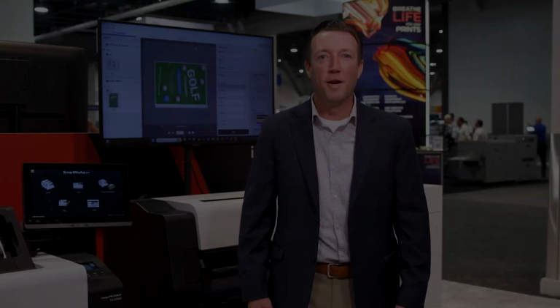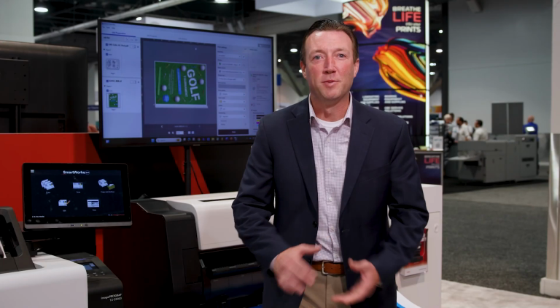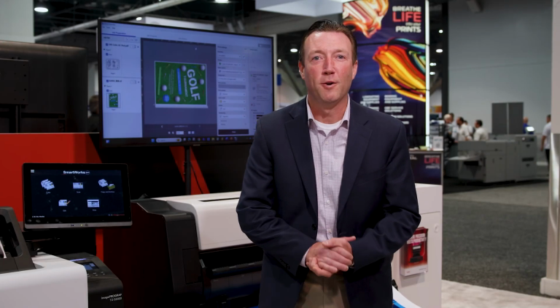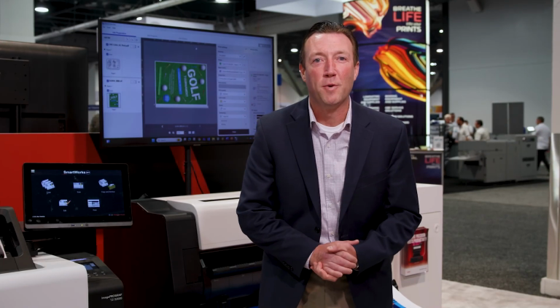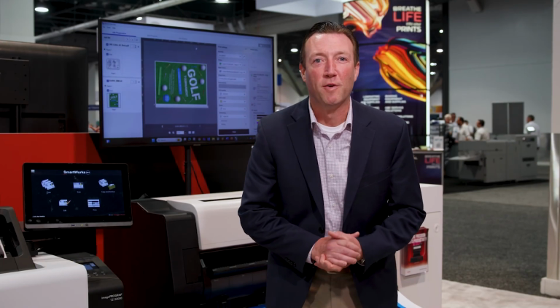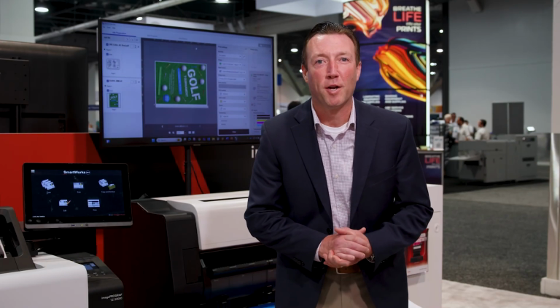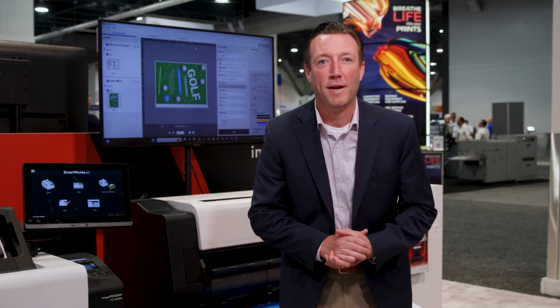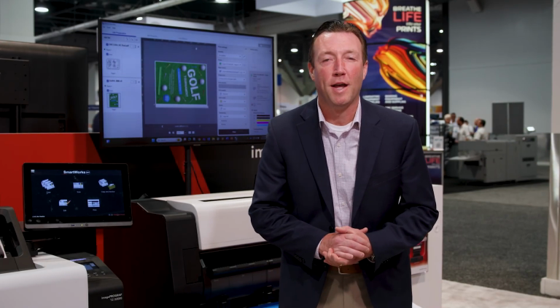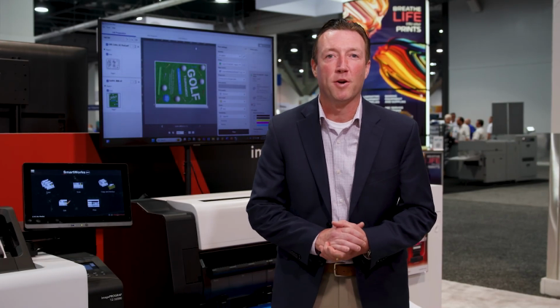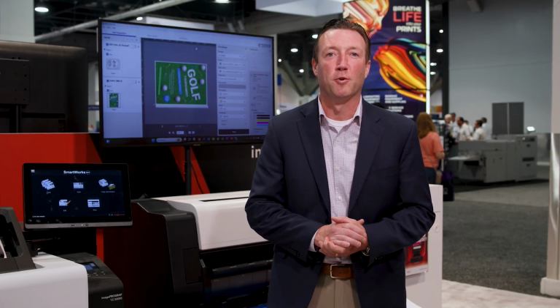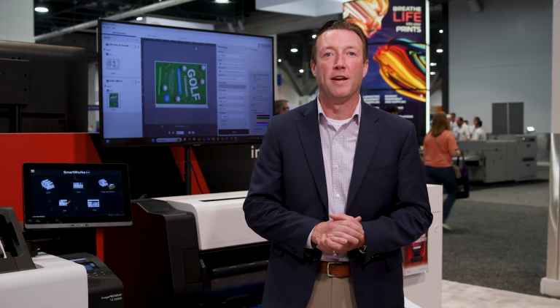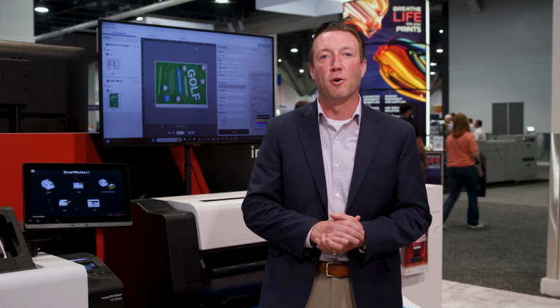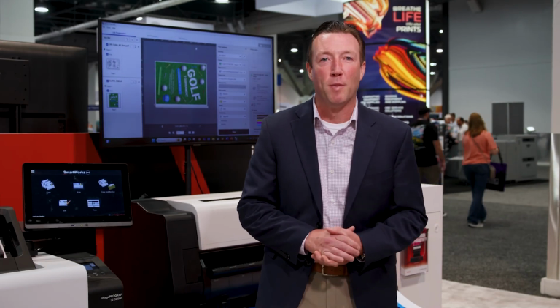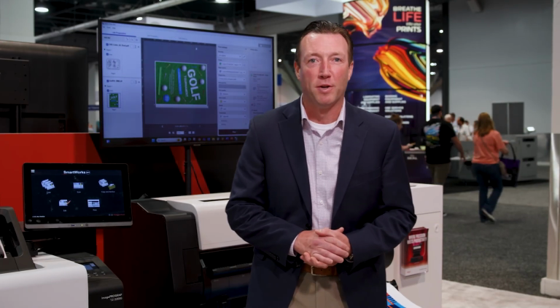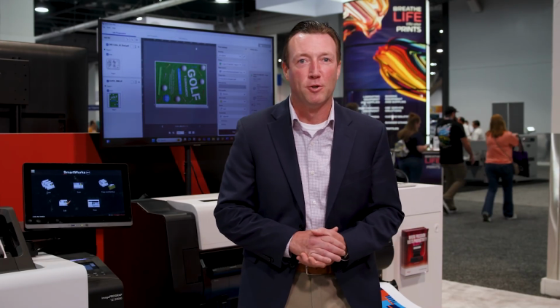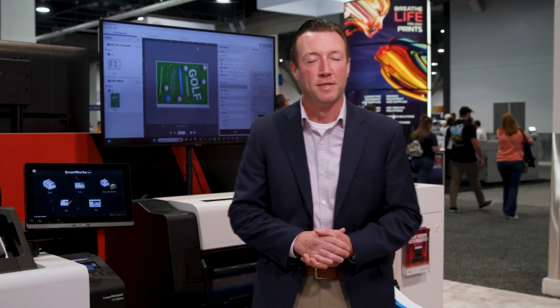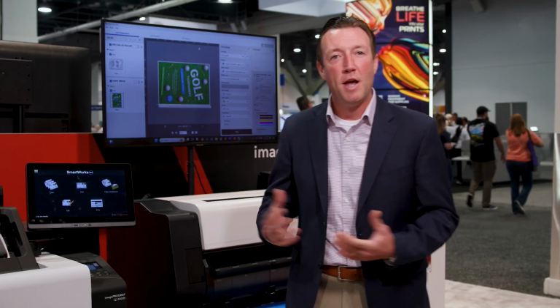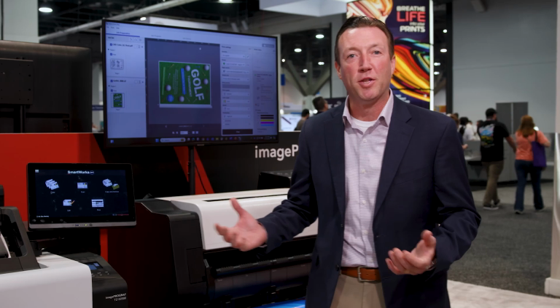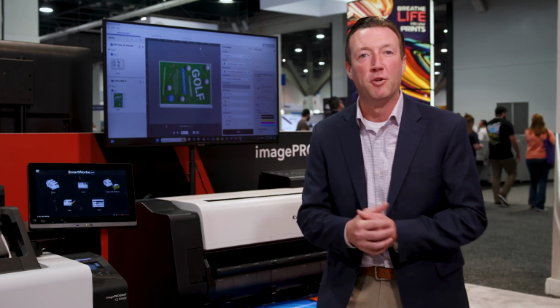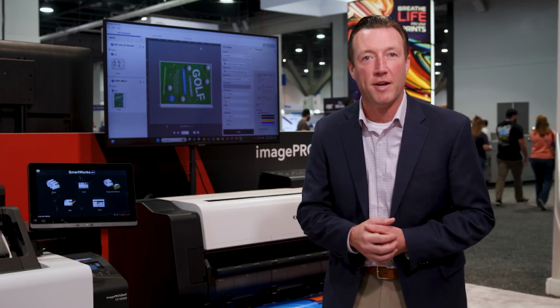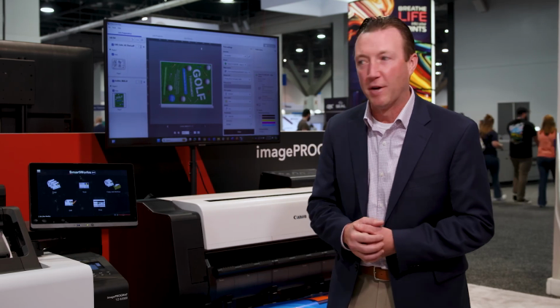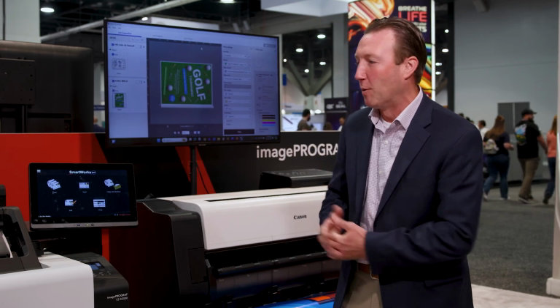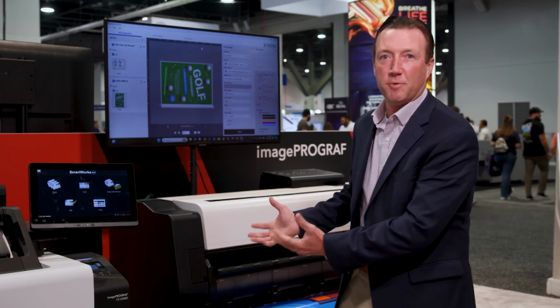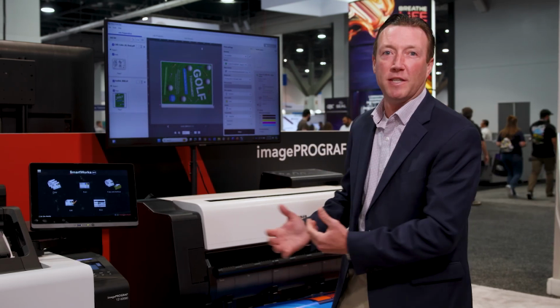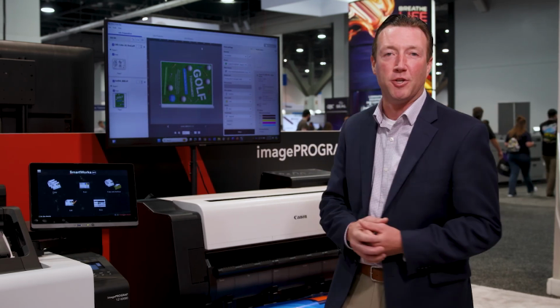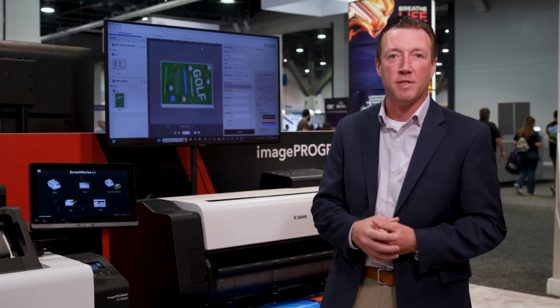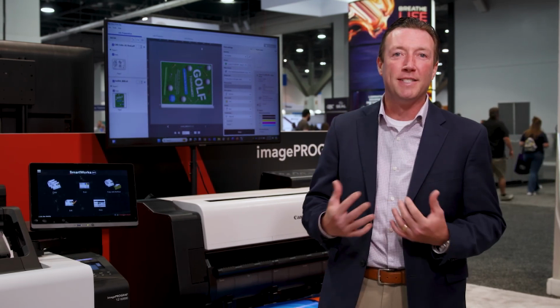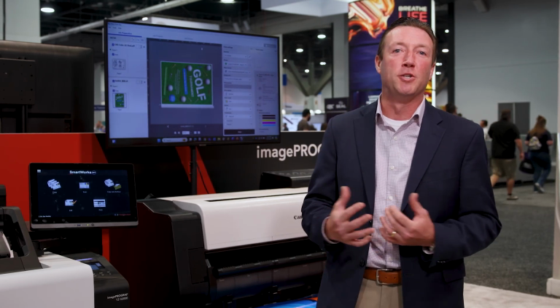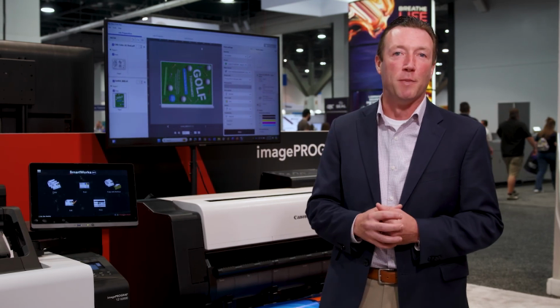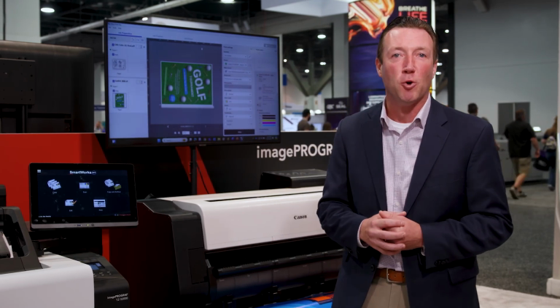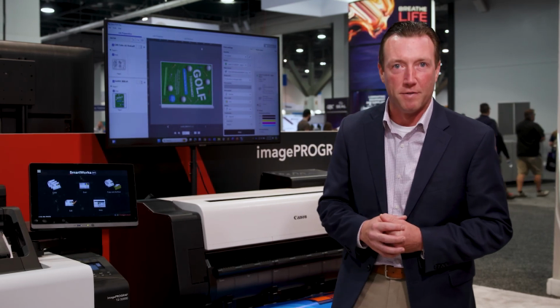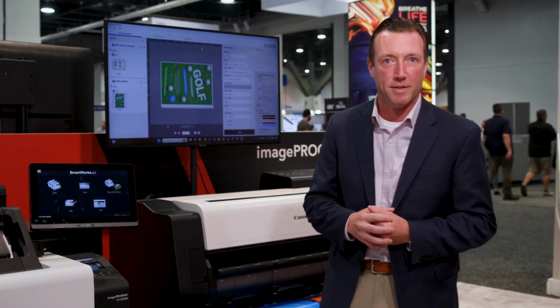Brian Coombs here. I'm Director of Product Planning and Marketing for Canon's Large Format Printing Solutions, and we're at the Printing United show, where we just recently introduced six new ImageProGraph devices.